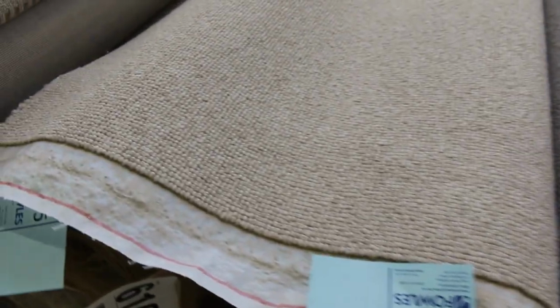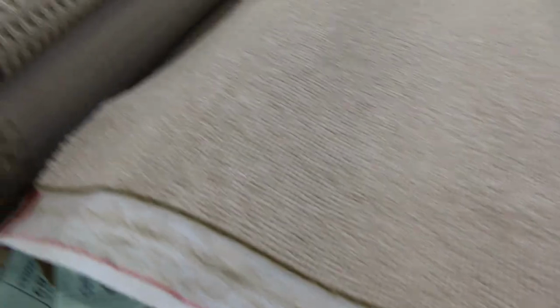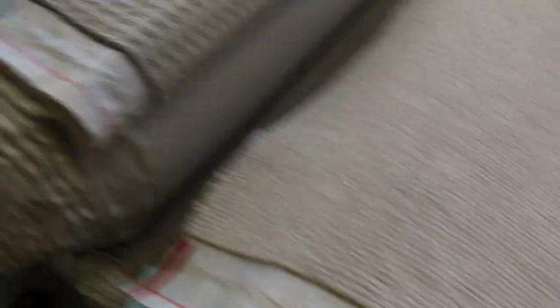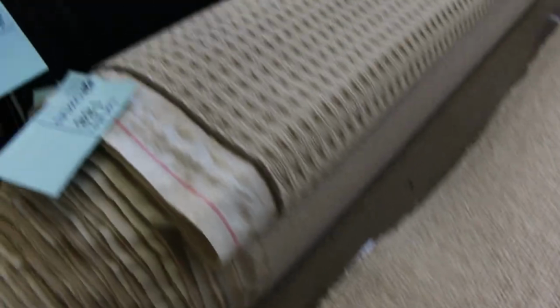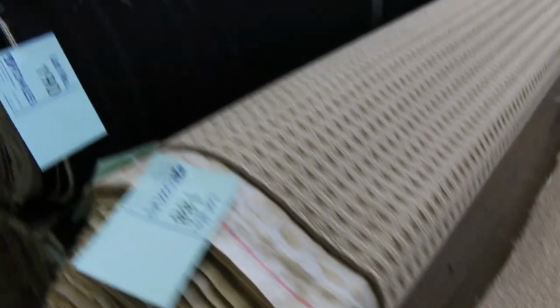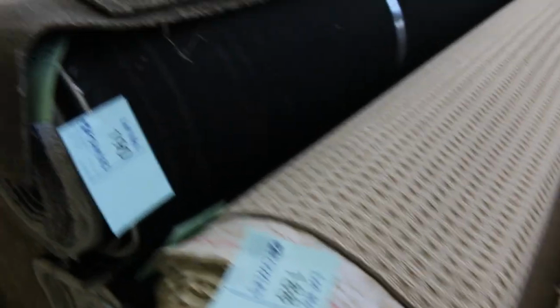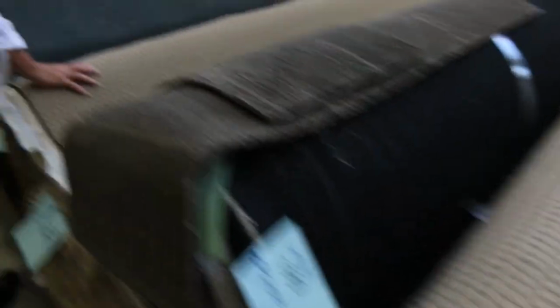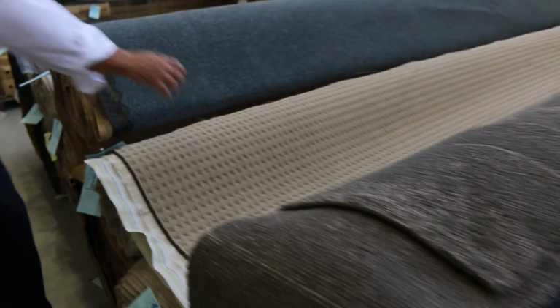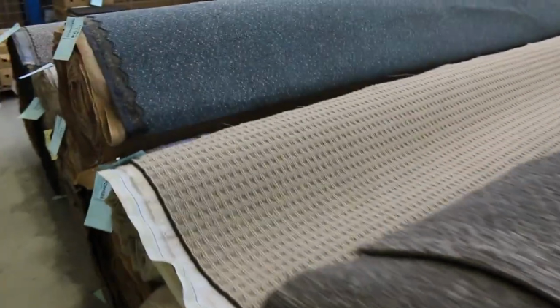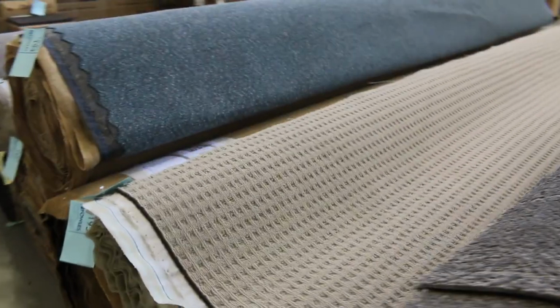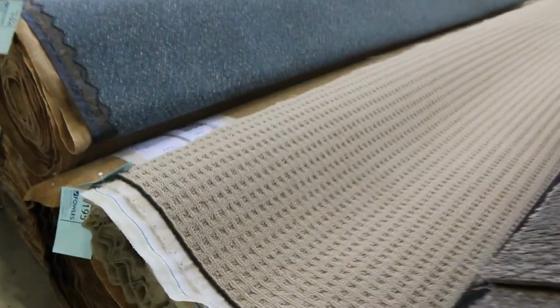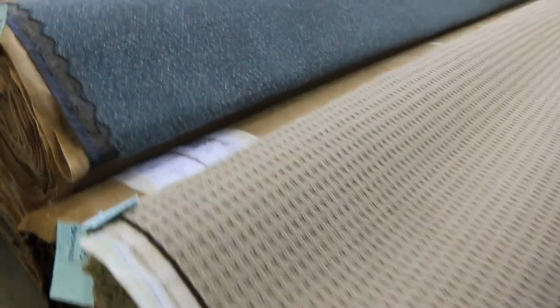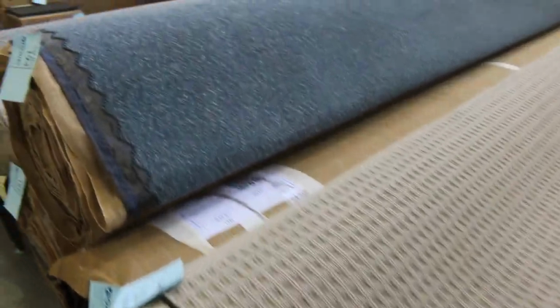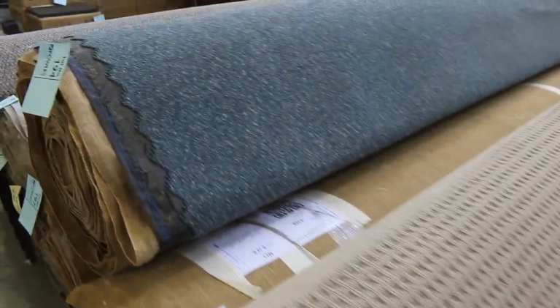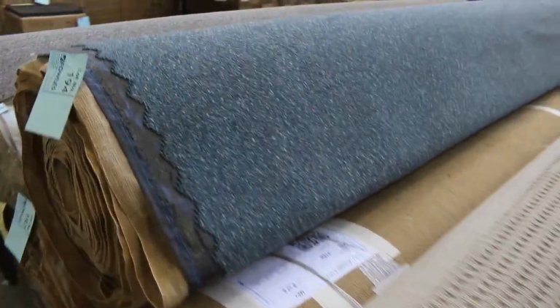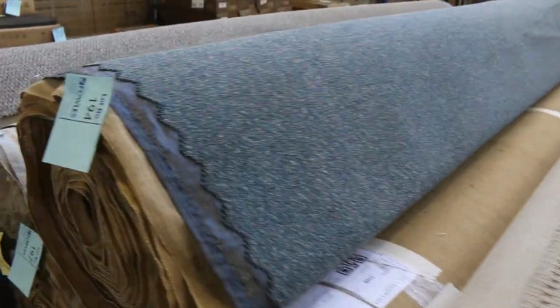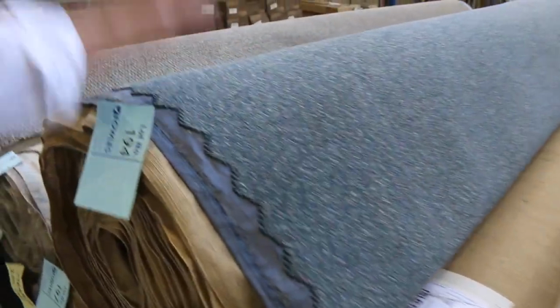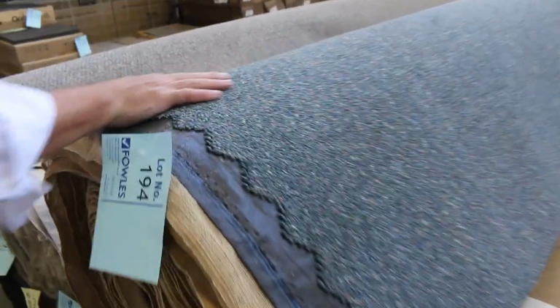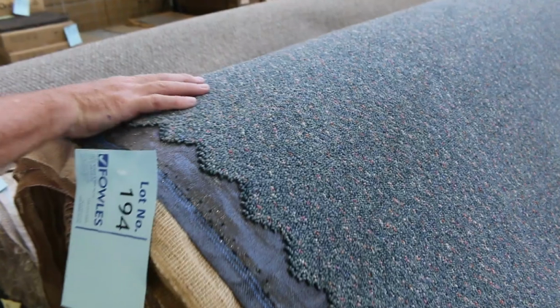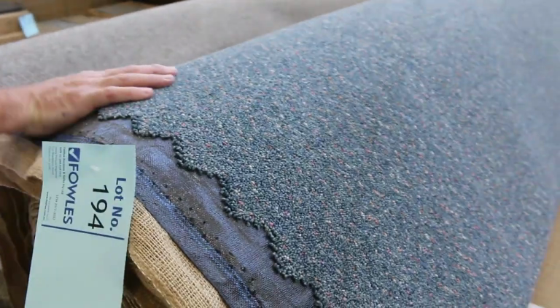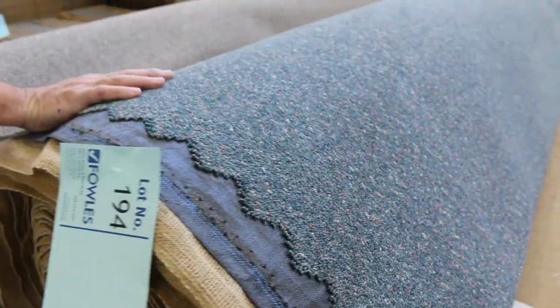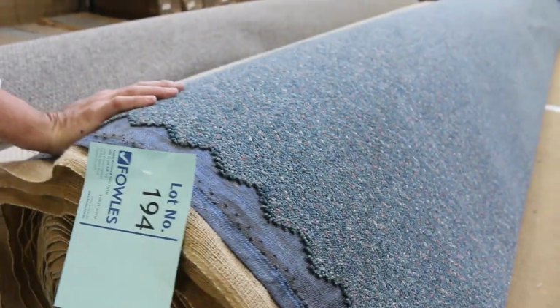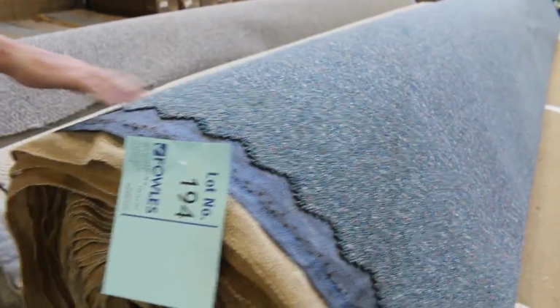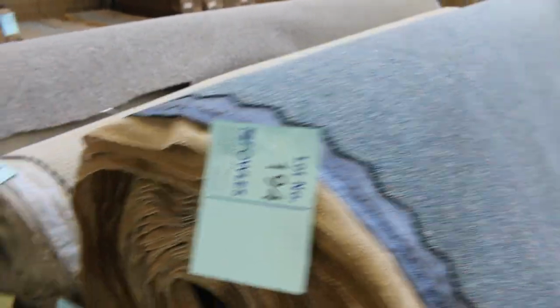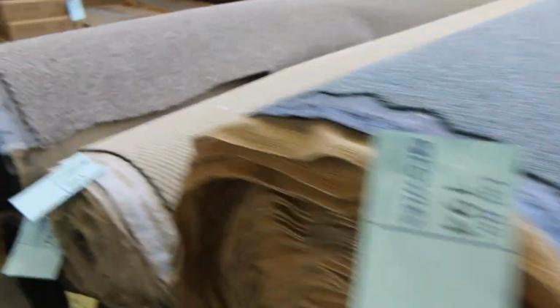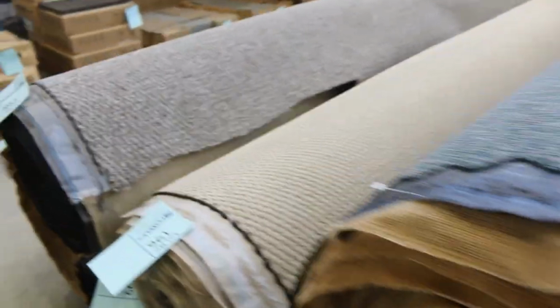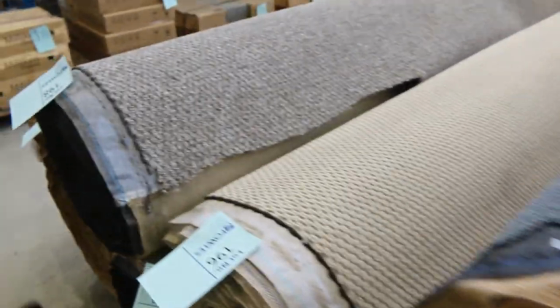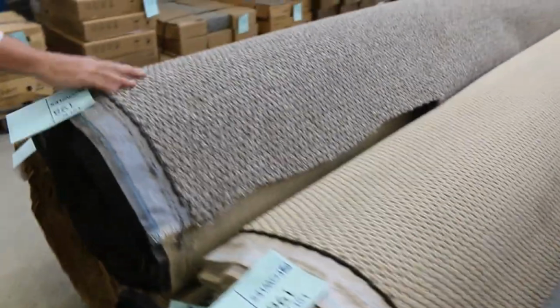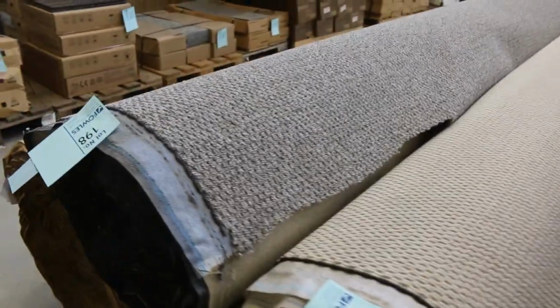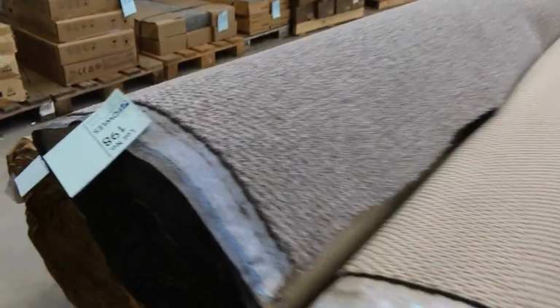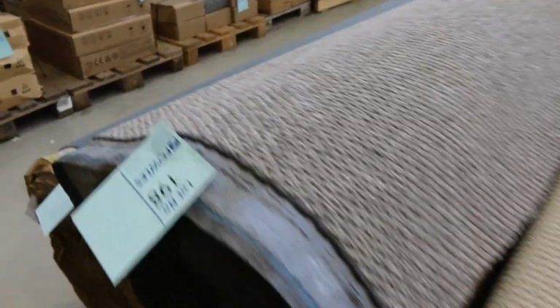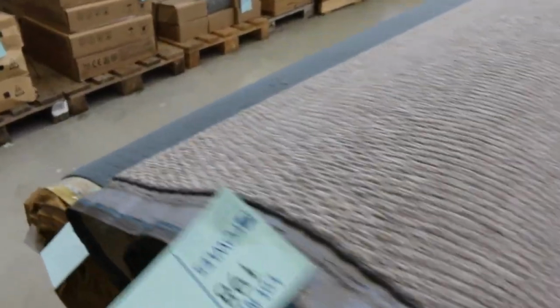Onto the loop piles now, and the light colours which are generally selling for around about the $30 a metre mark. Some commercial grade carpet there also — lot number 194 — and some nice hard-wearing loop piles right on the end.